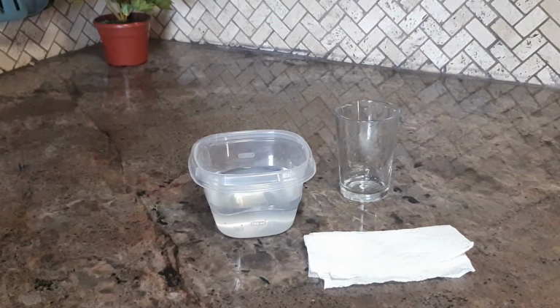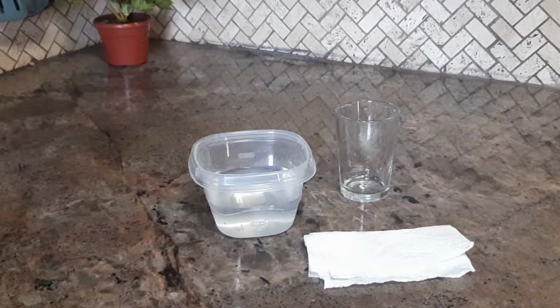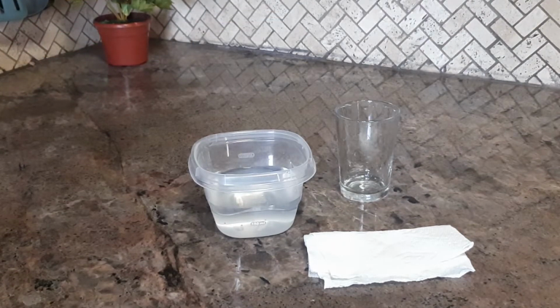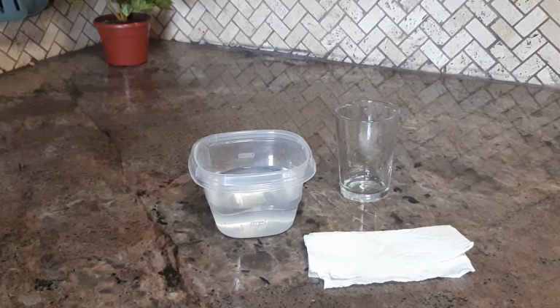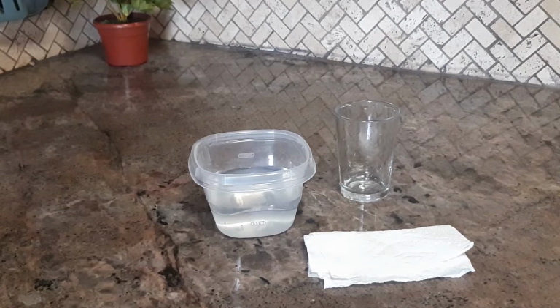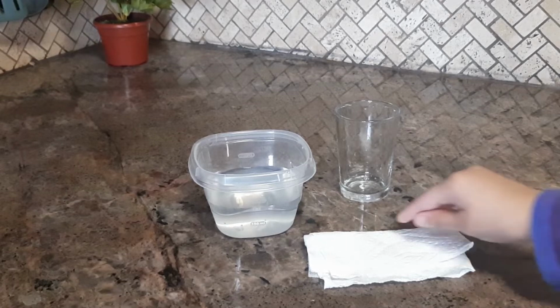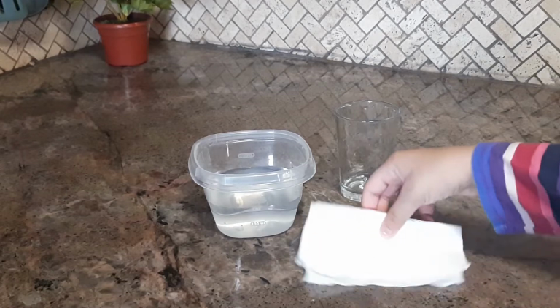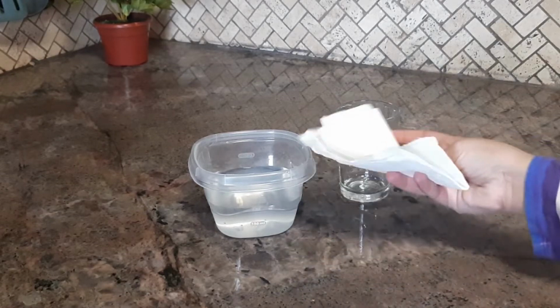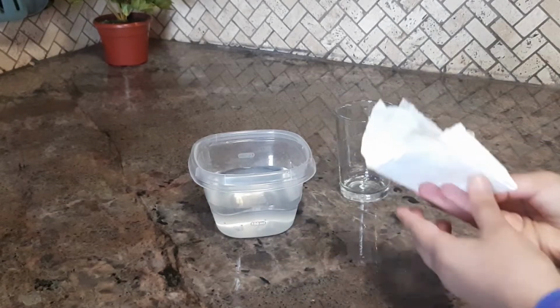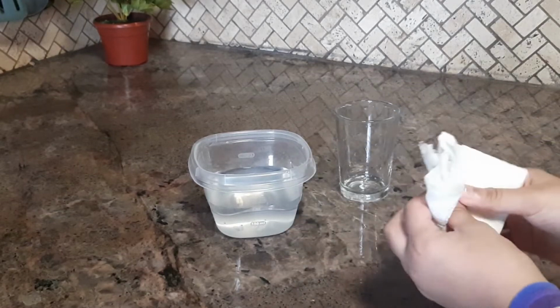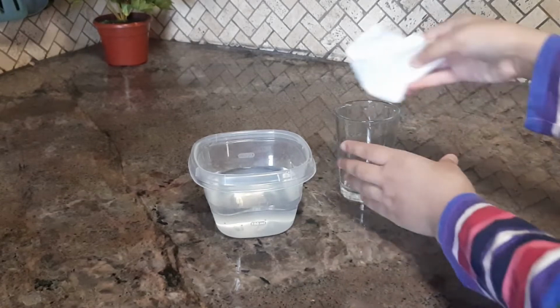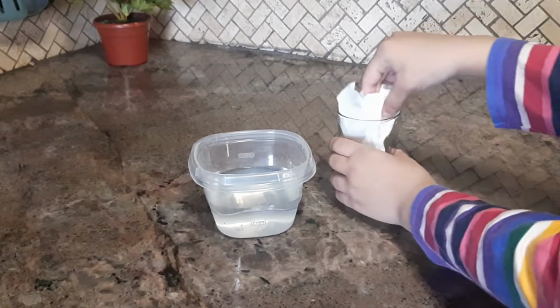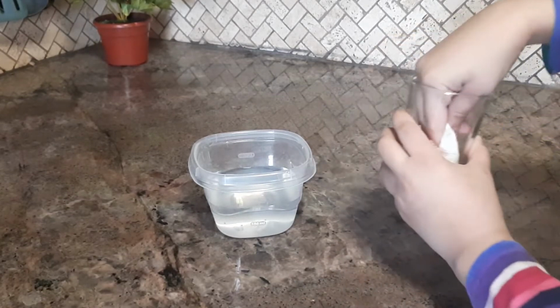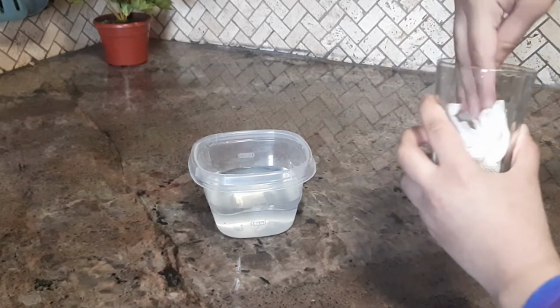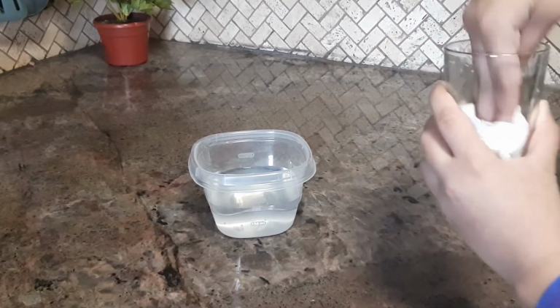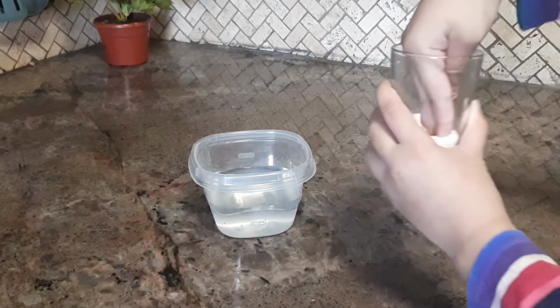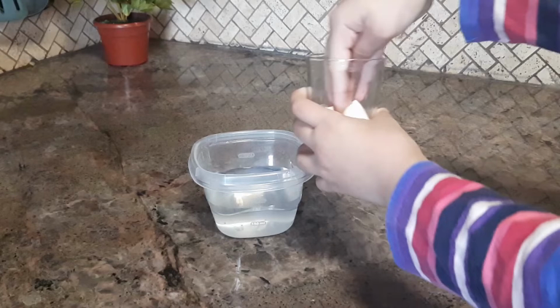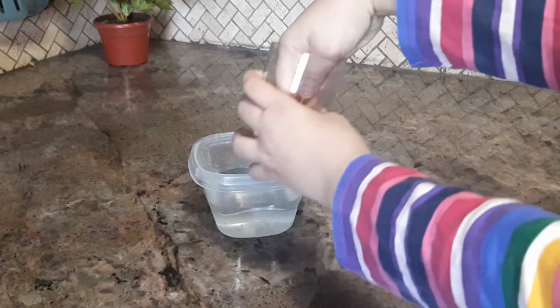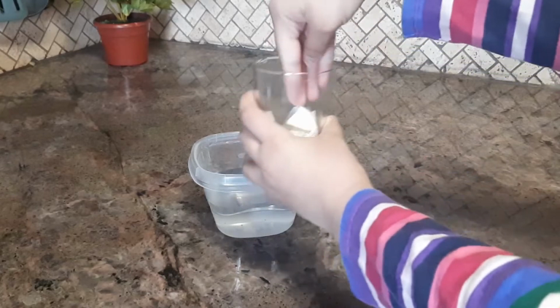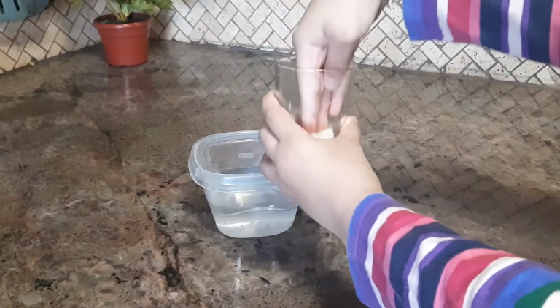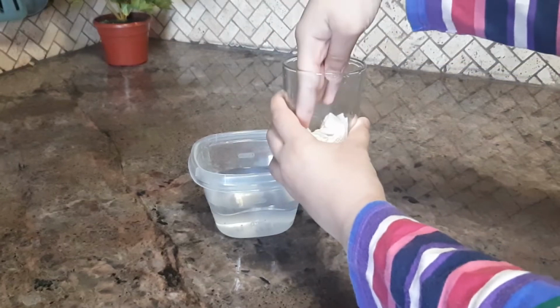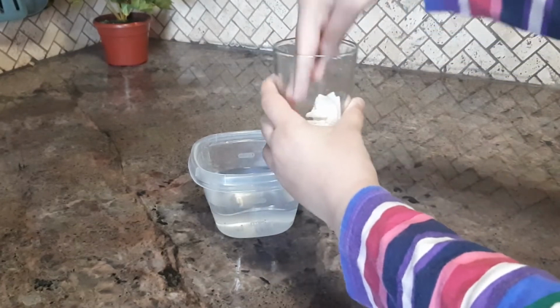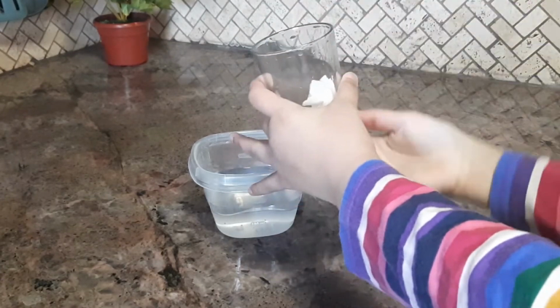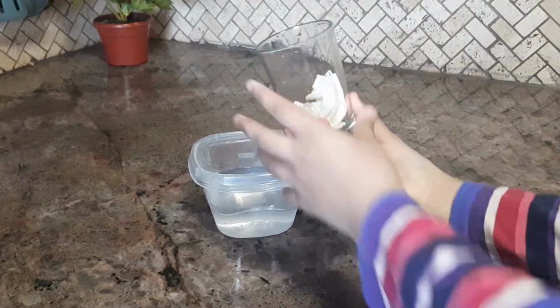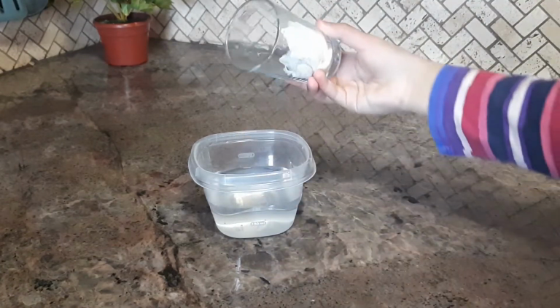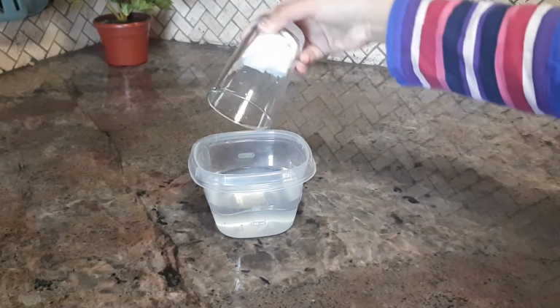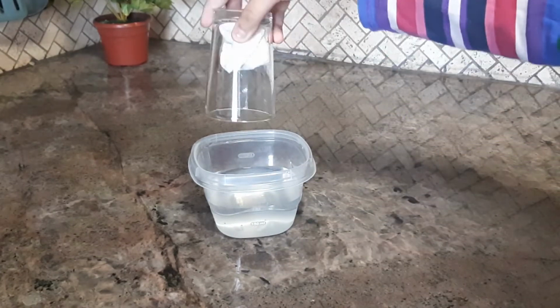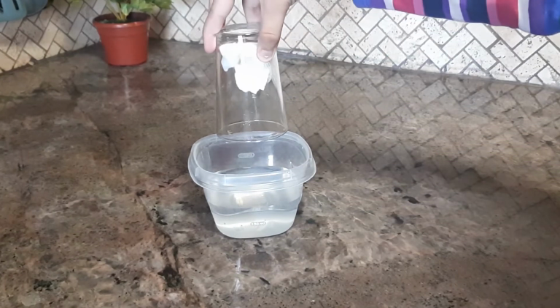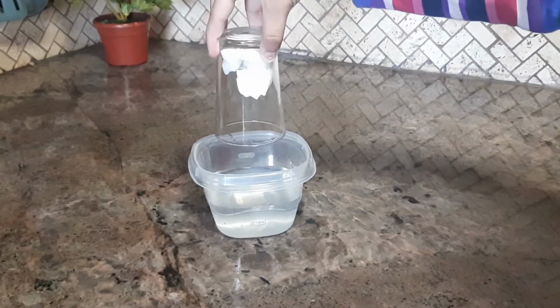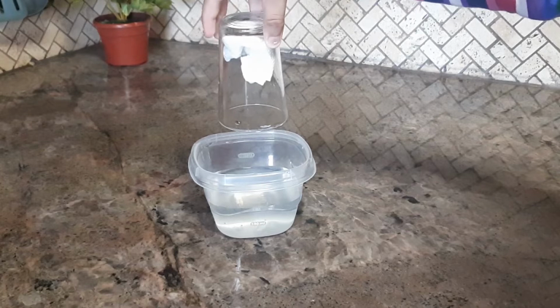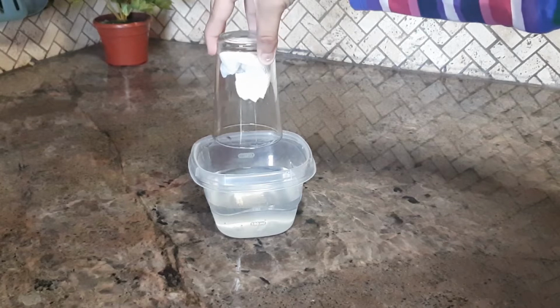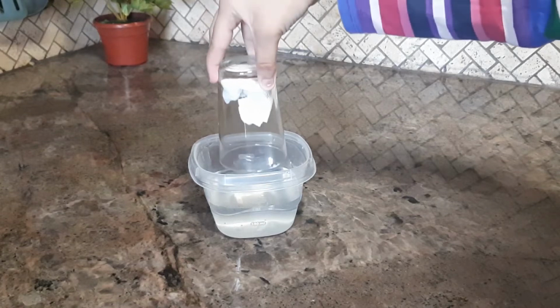You're going to start off by taking your tissues, folding it up, and putting it inside the glass, and push it as much as you can to the bottom. Then flip over the glass, and put it straight in slowly.